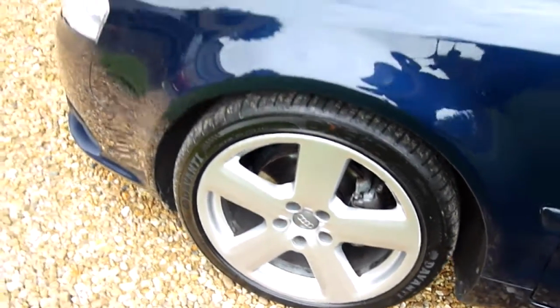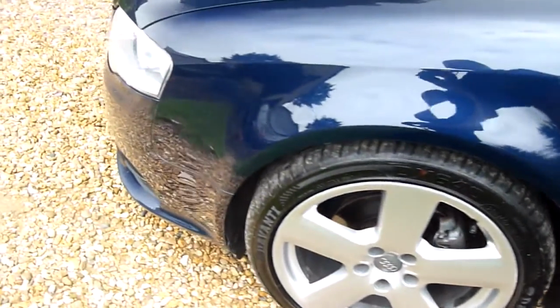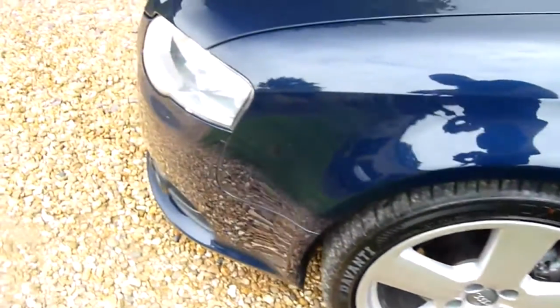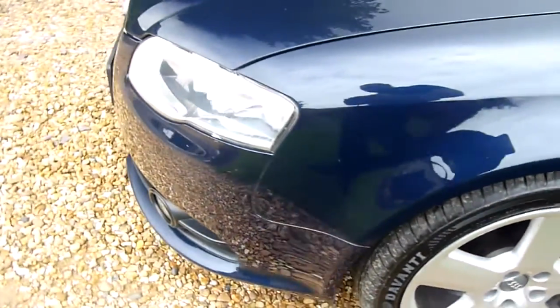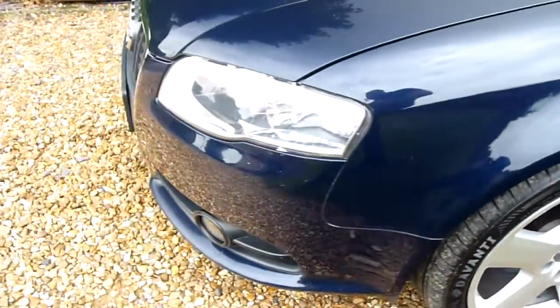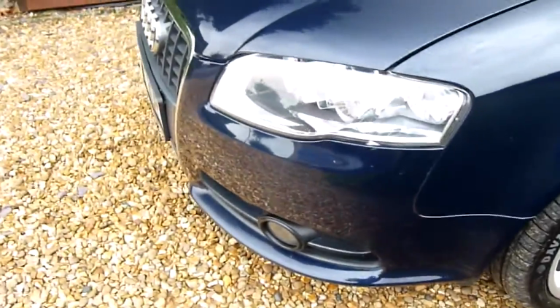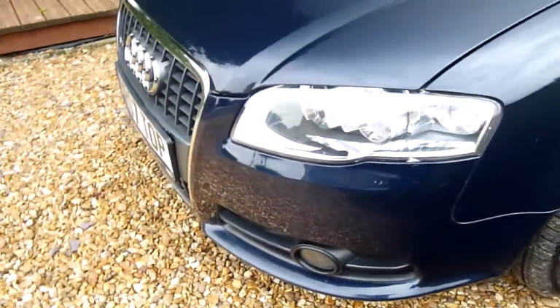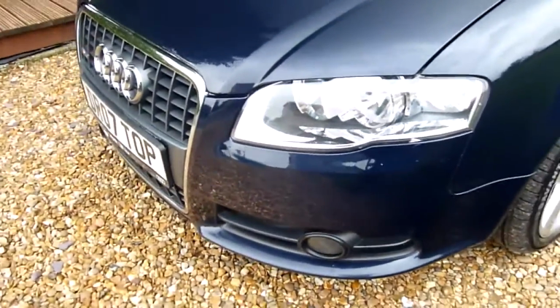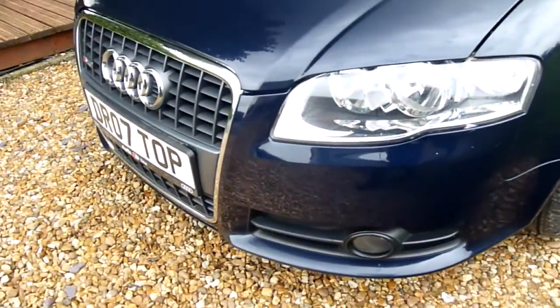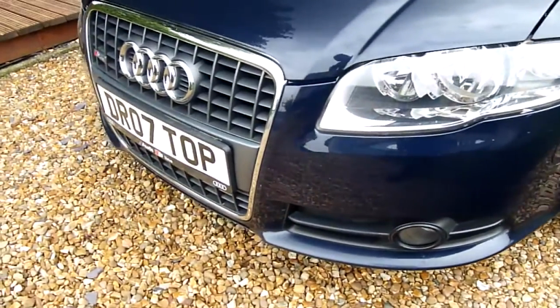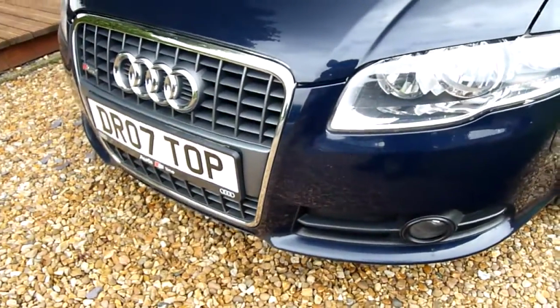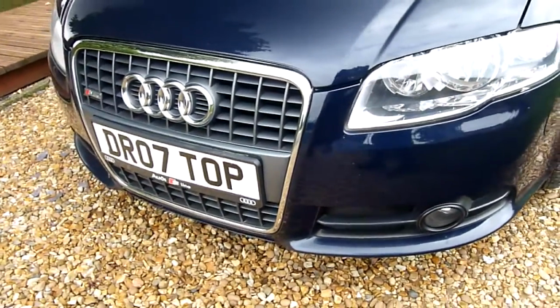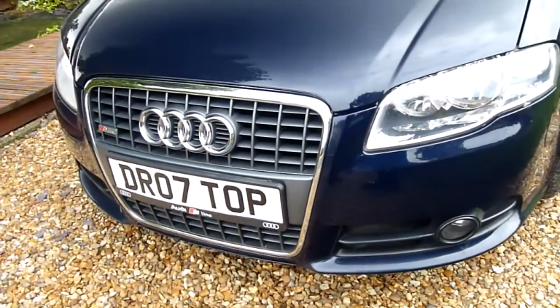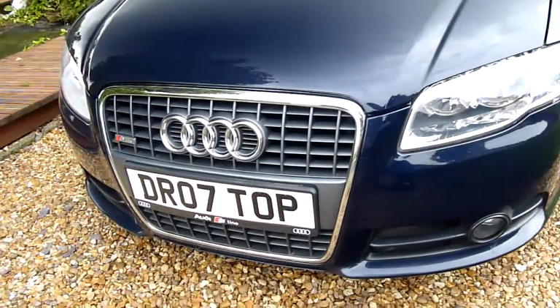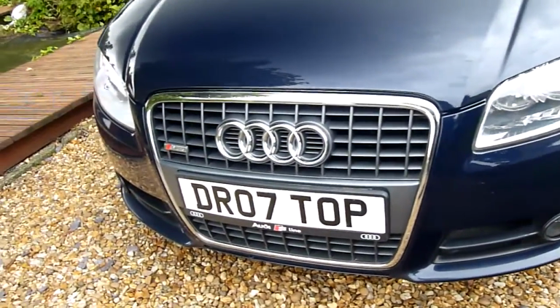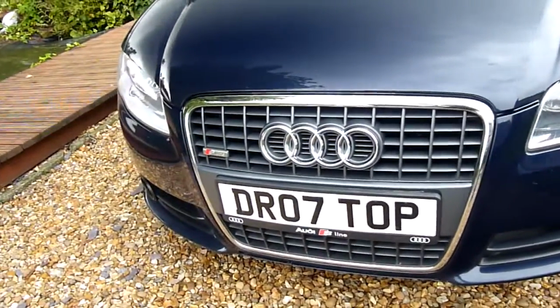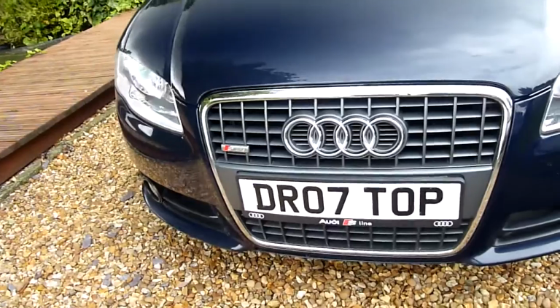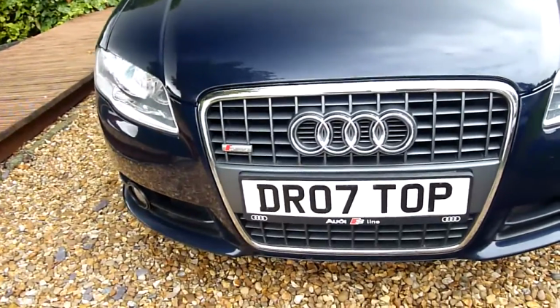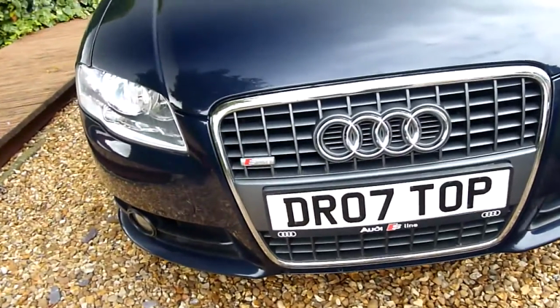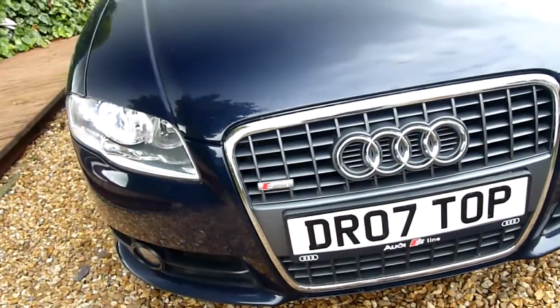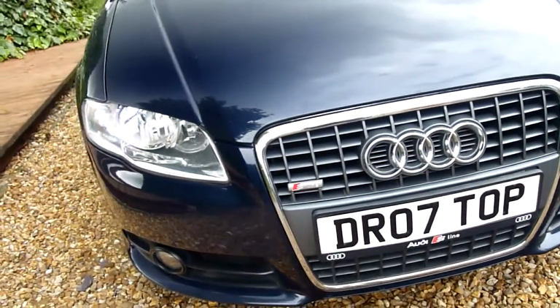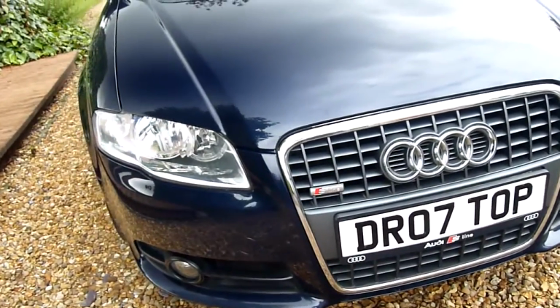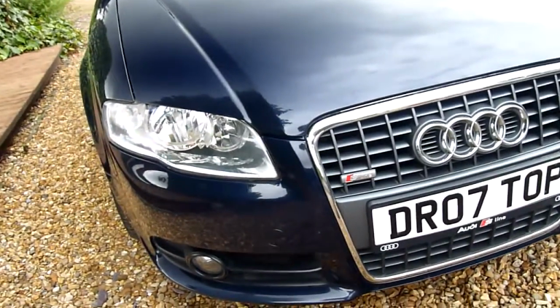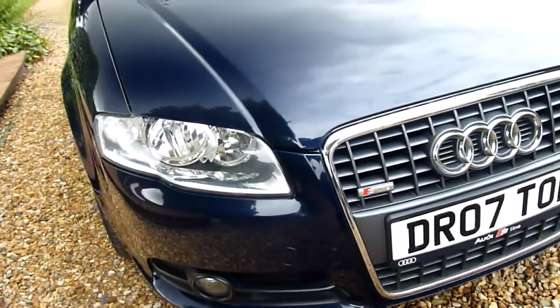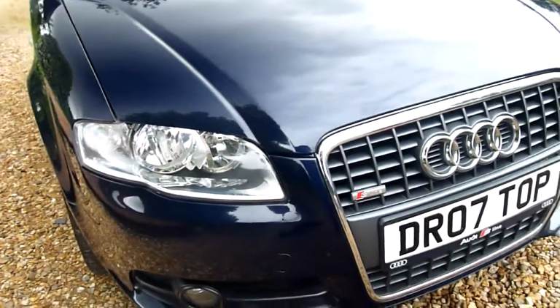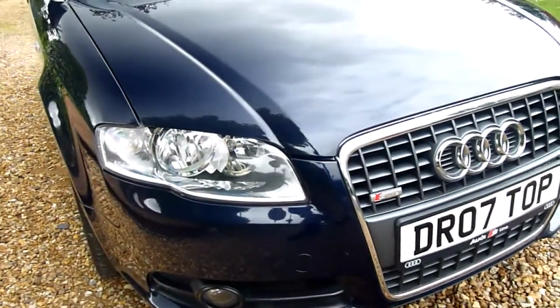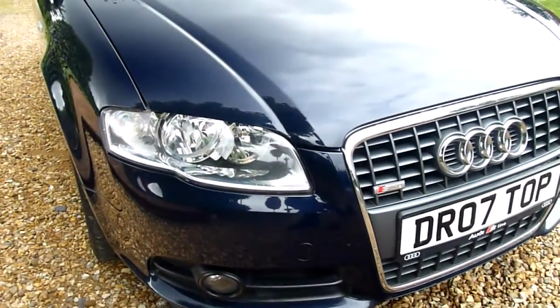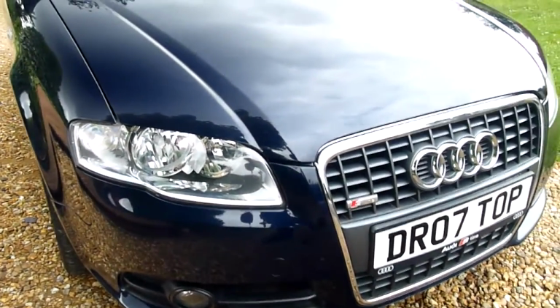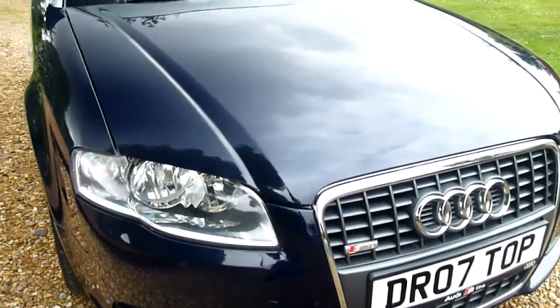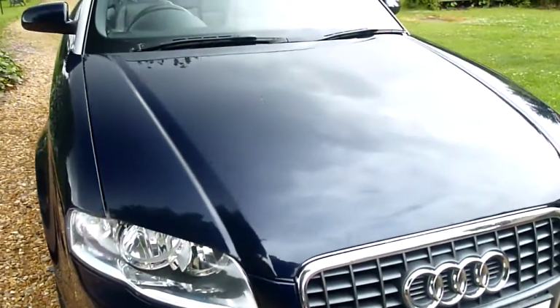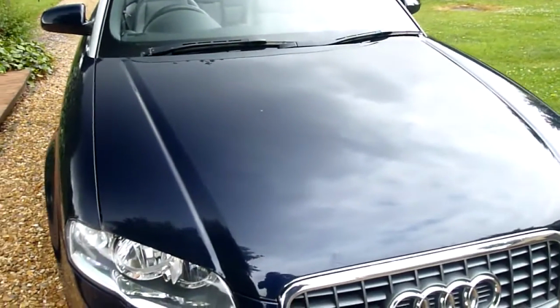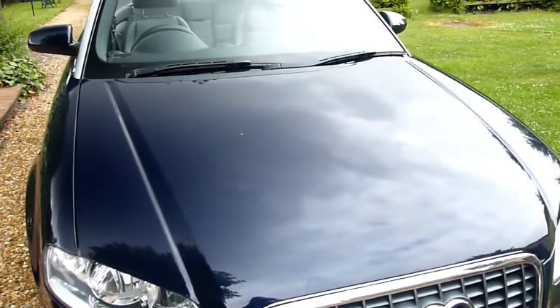Around the front of the car, no stone chips or anything on here — all really lovely, which is really good considering she's a dark blue, which normally shows up everything. That's a lovely colour, dark blue metallic. The headlights are nice and clear as well — lovely deep shine in the bonnet.